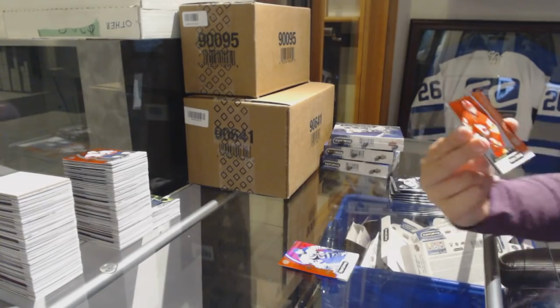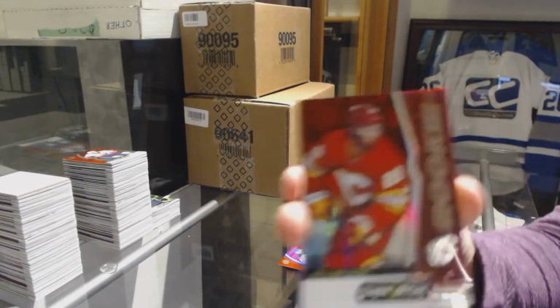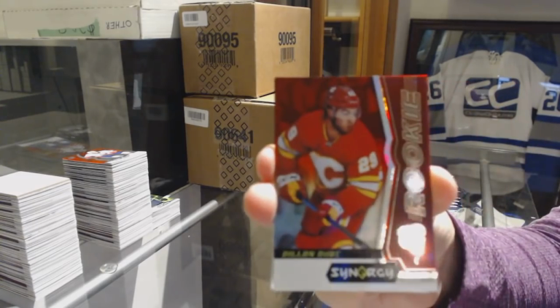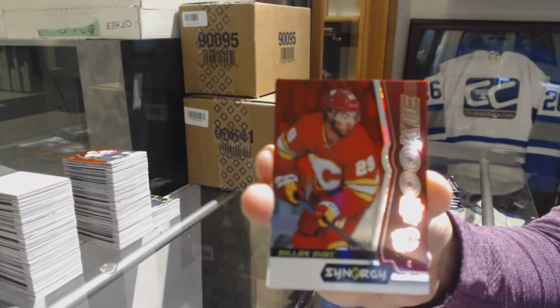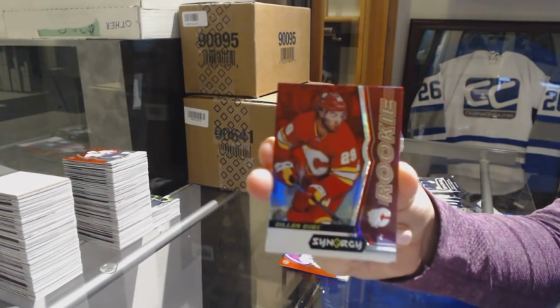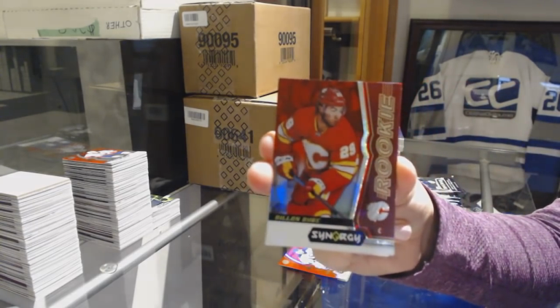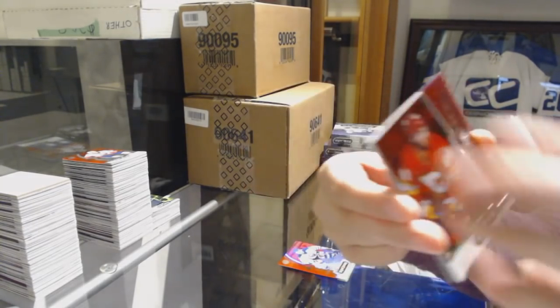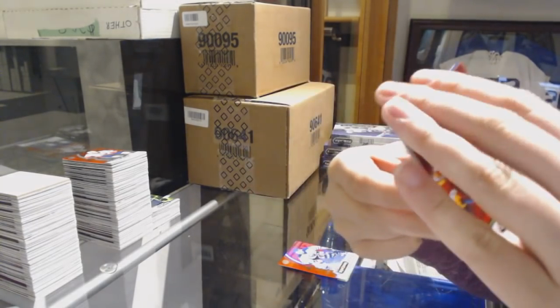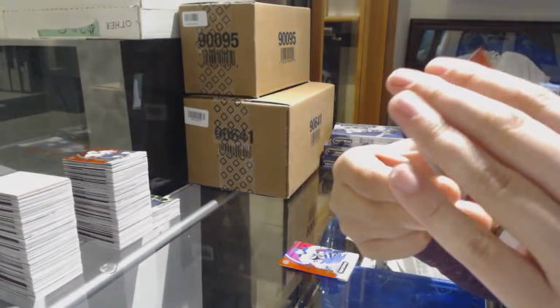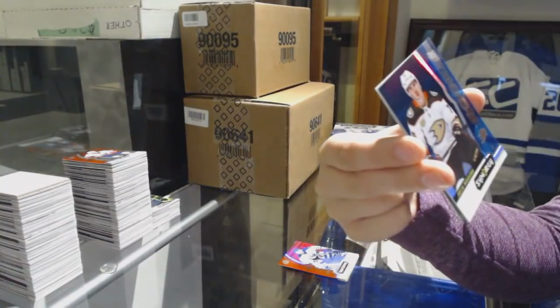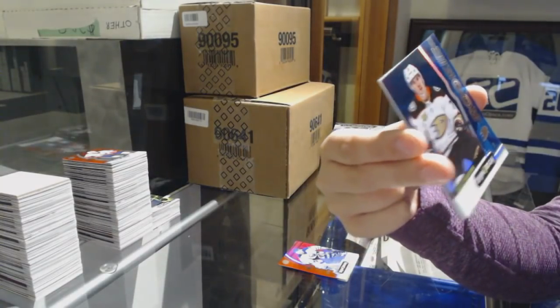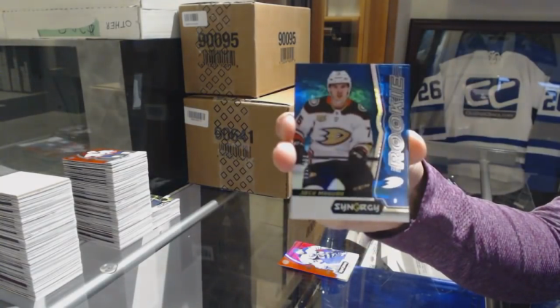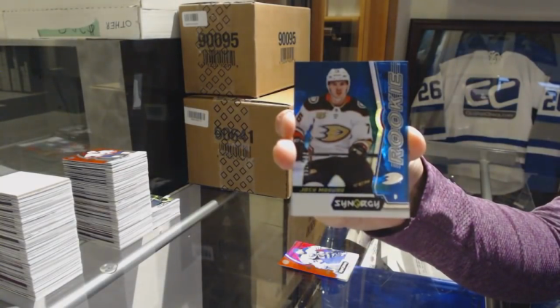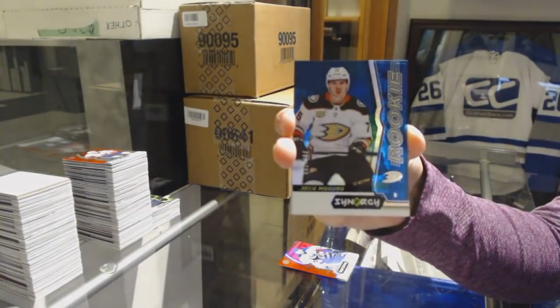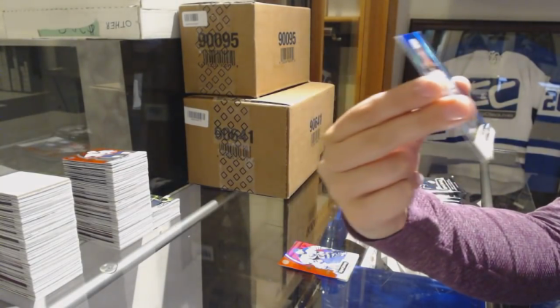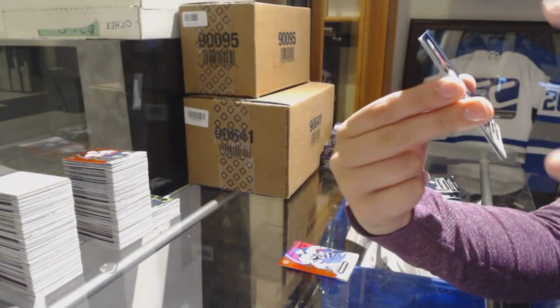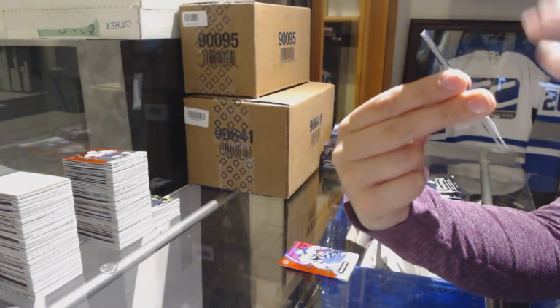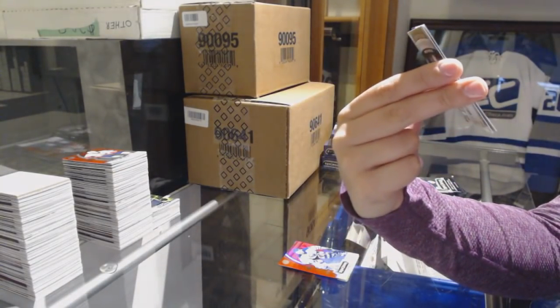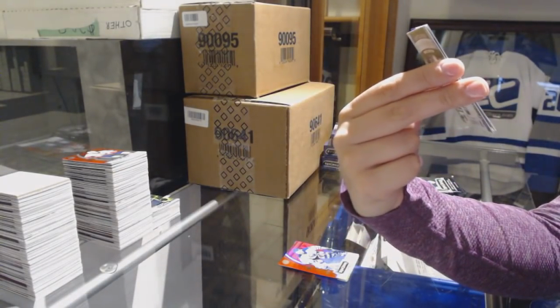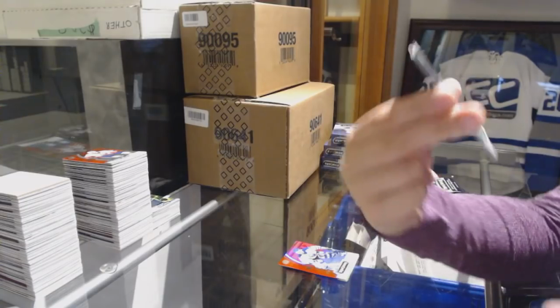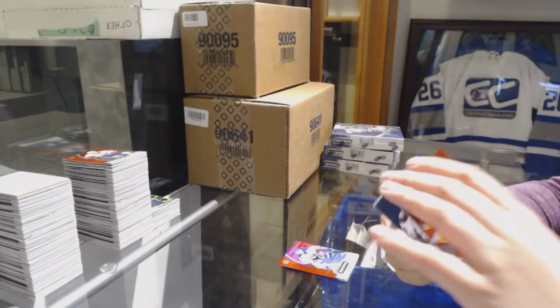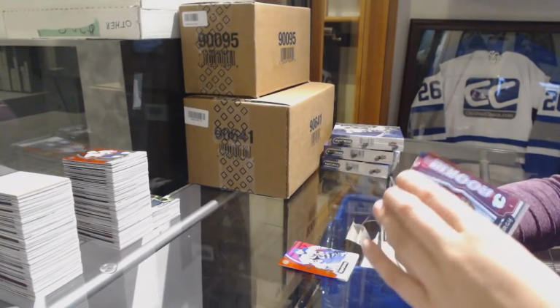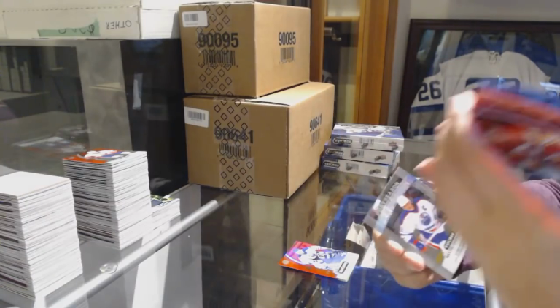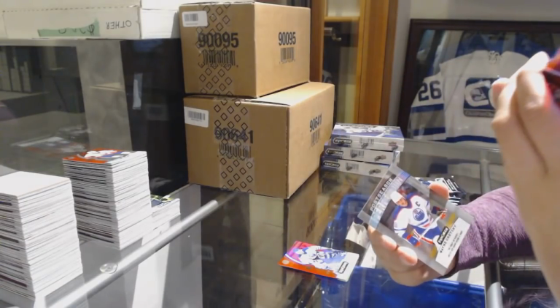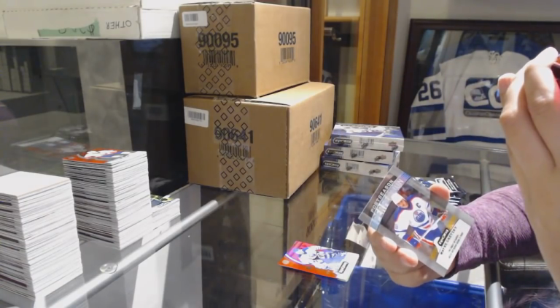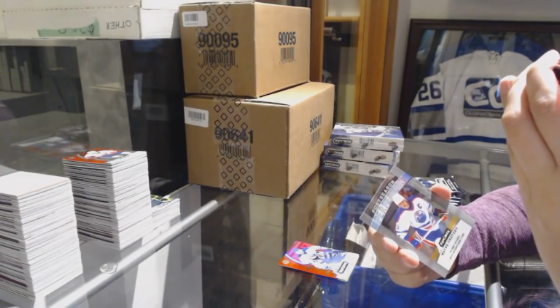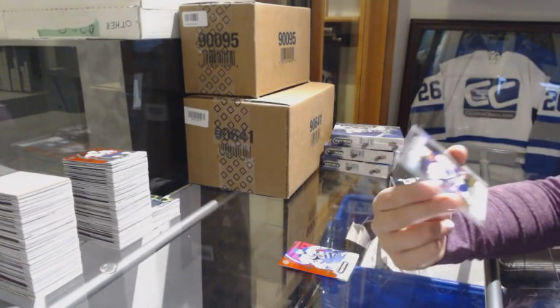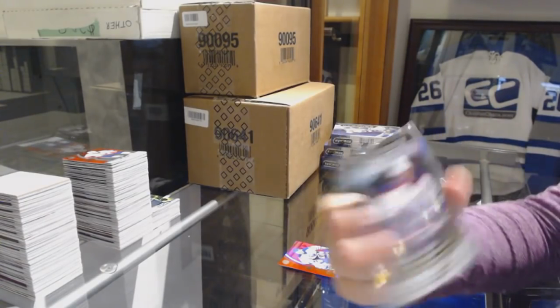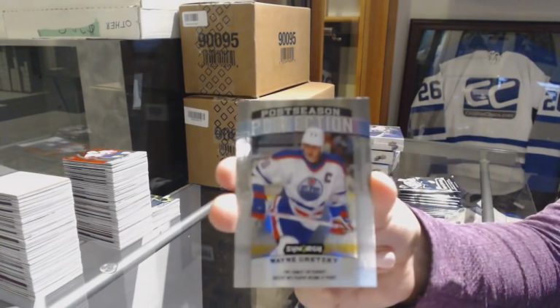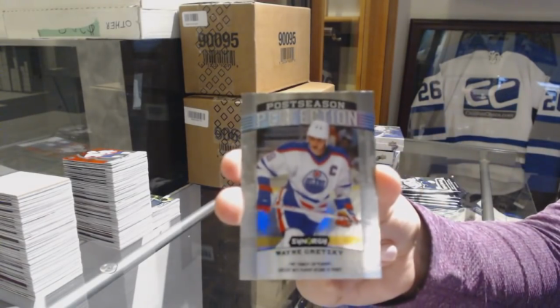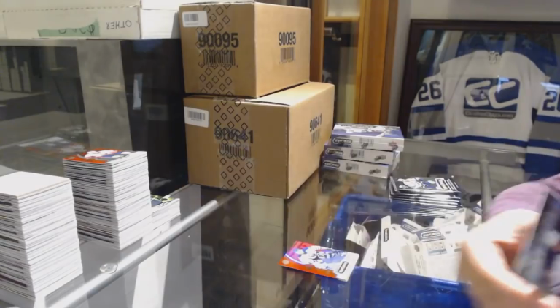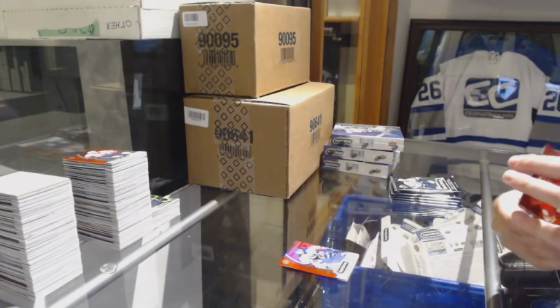Red of Dylan Dubé for the Calgary Flames. Blue number to 799 for the Anaheim Ducks, Josh Mahura. Wayne Gretzky Postseason for the Oilers.